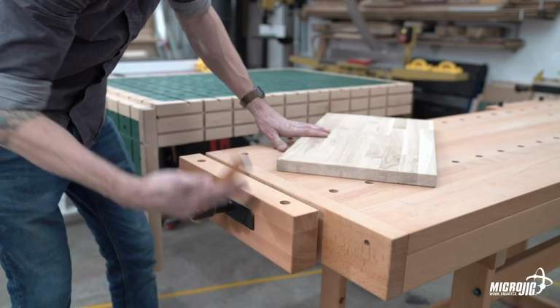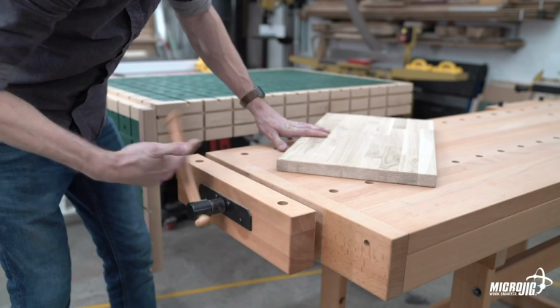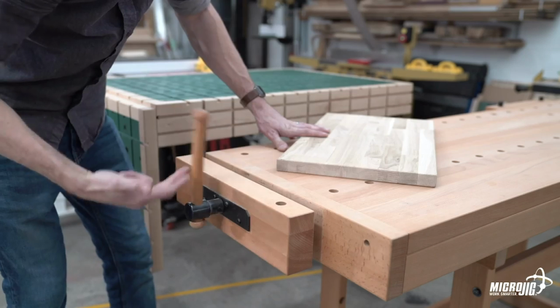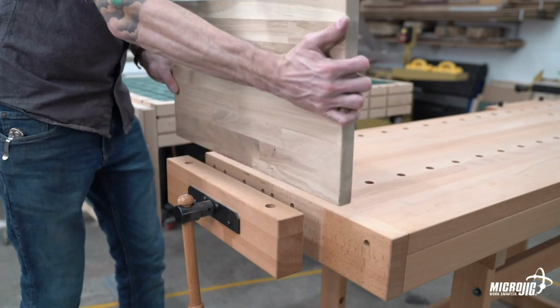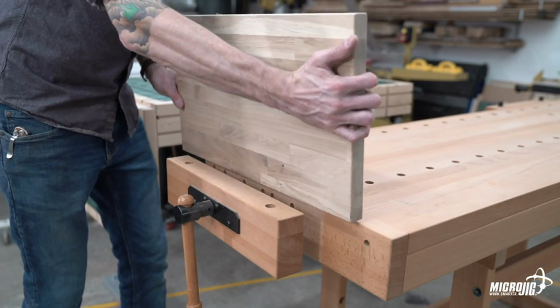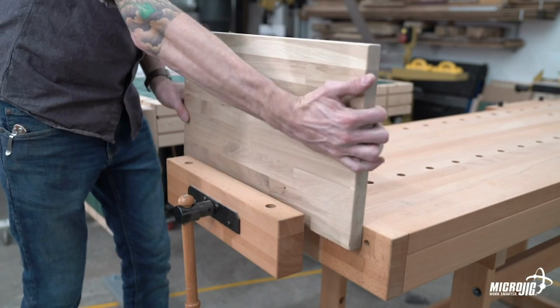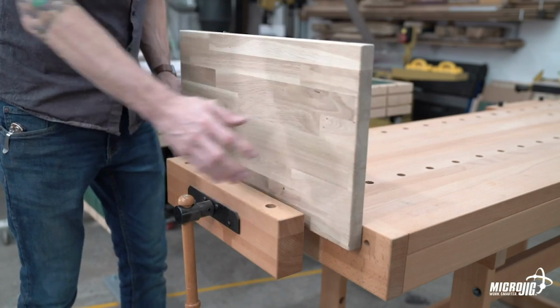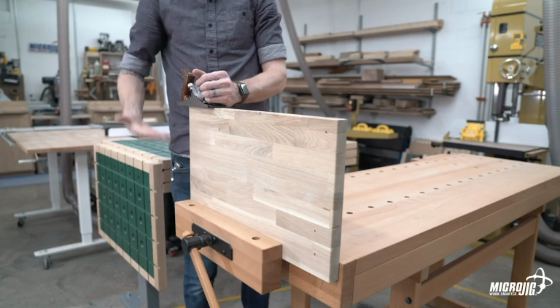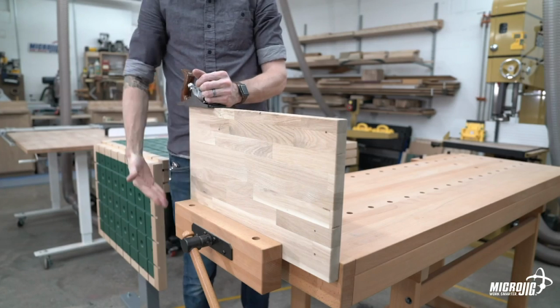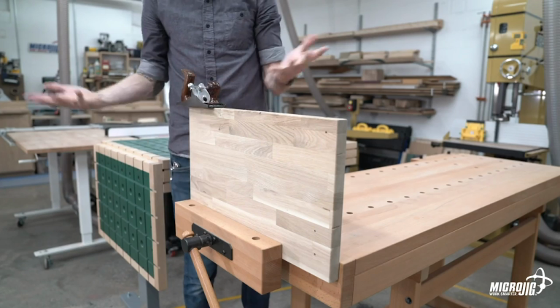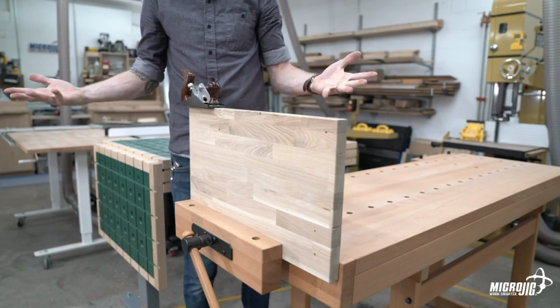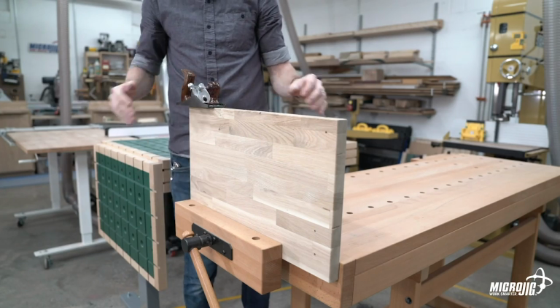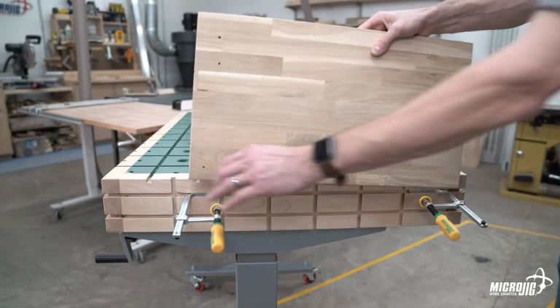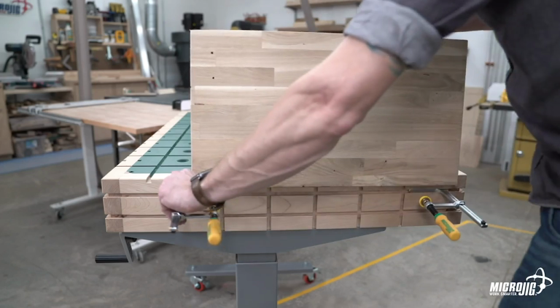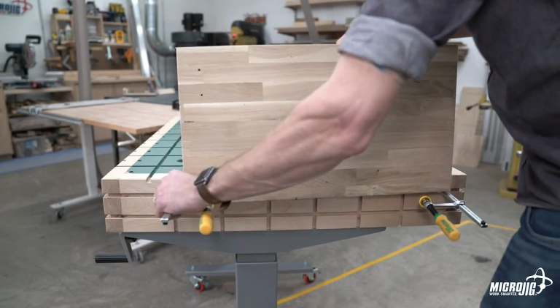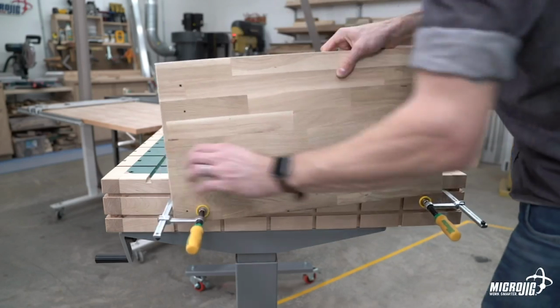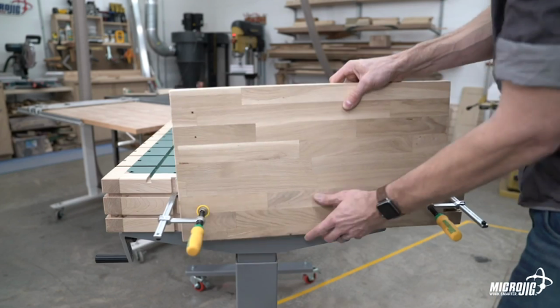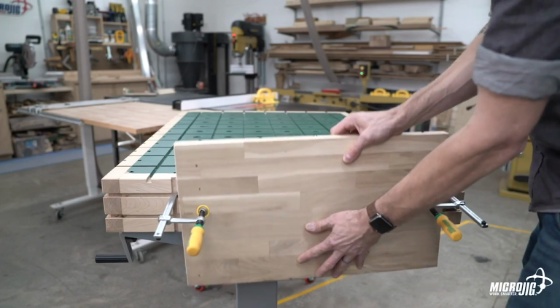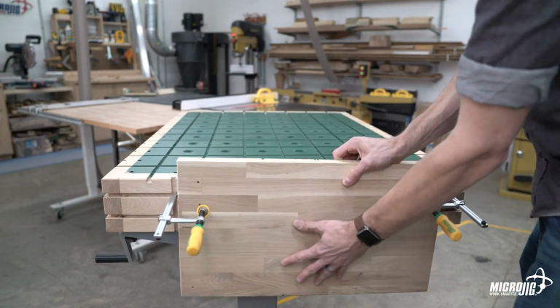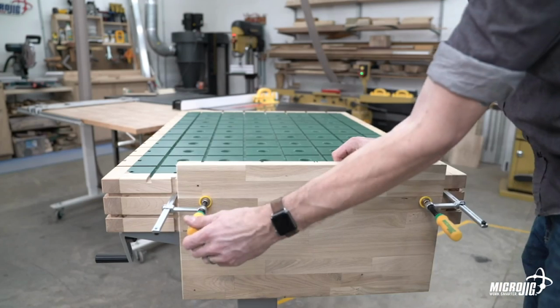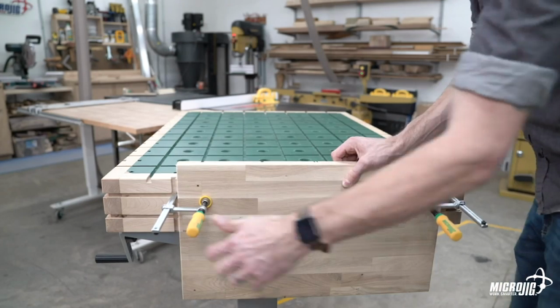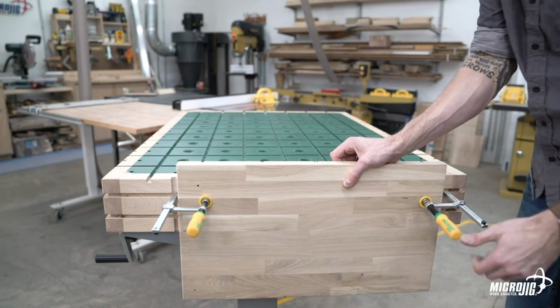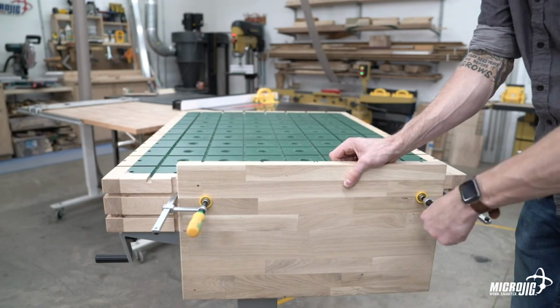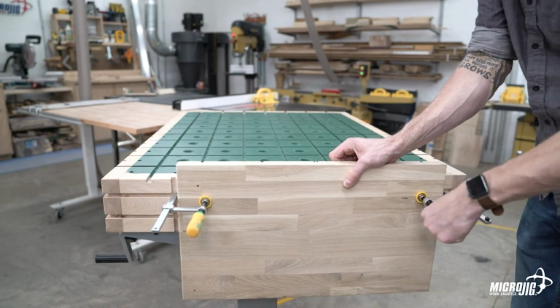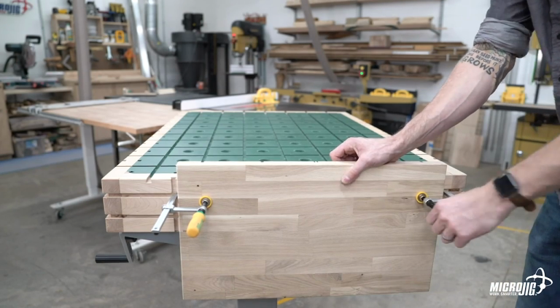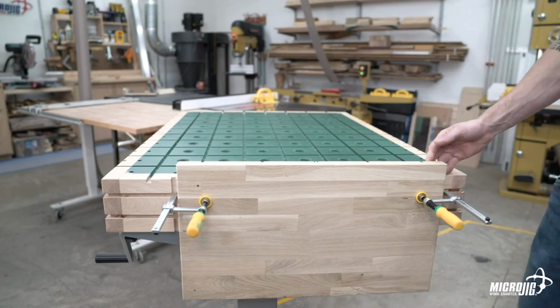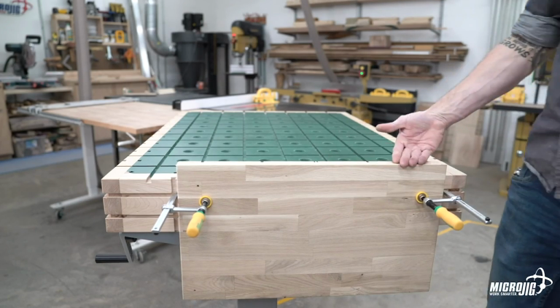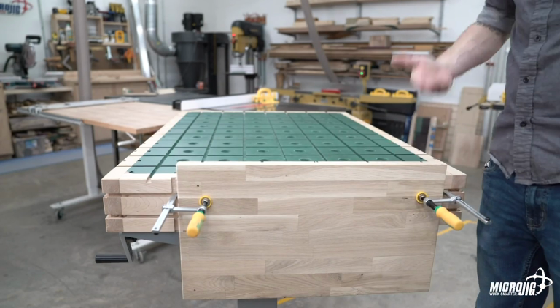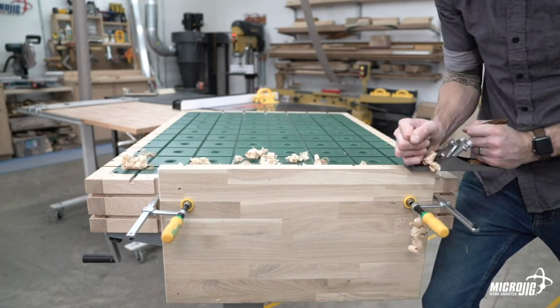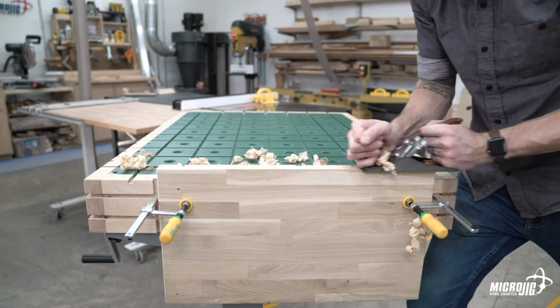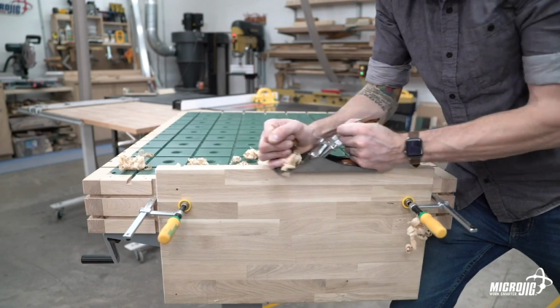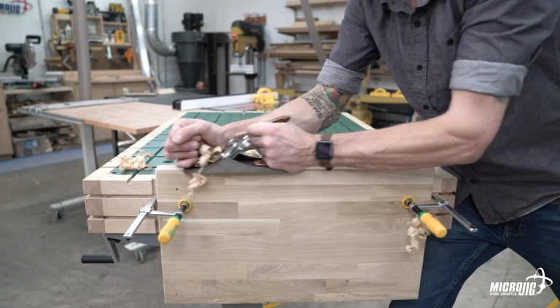One drawback of end vises is that the rods are in the center, limiting the size of the workpiece you can put in. The horizontal grooves on this bench's apron give you the functionality of an end vise by clamping from the side. This allows you to work with much larger stock, much more comfortably.